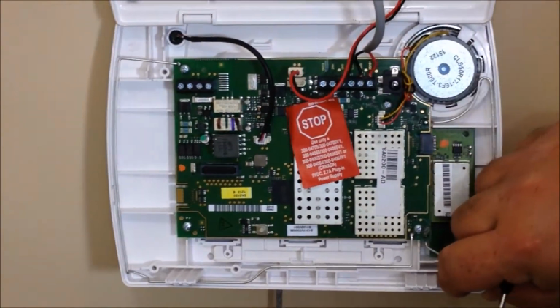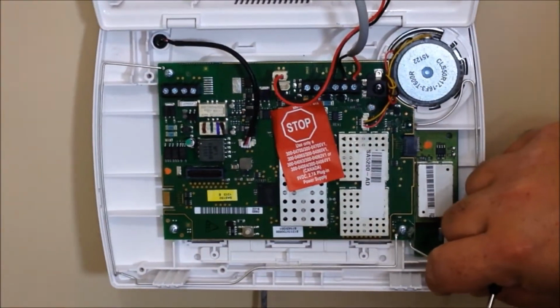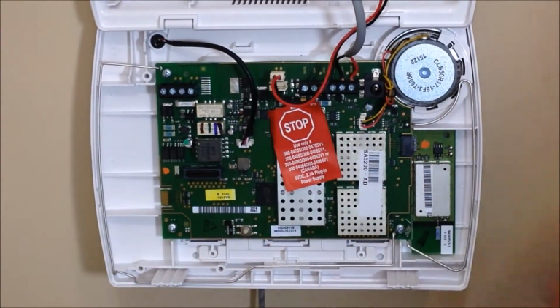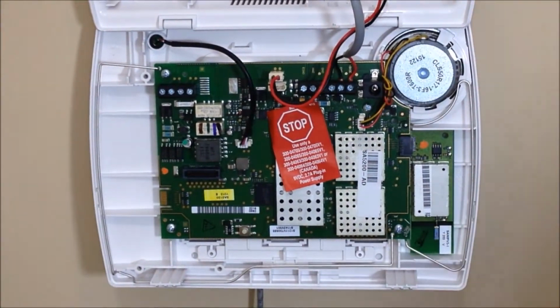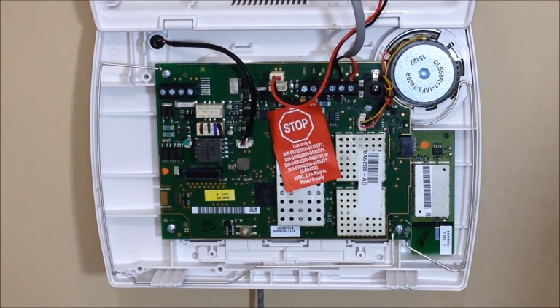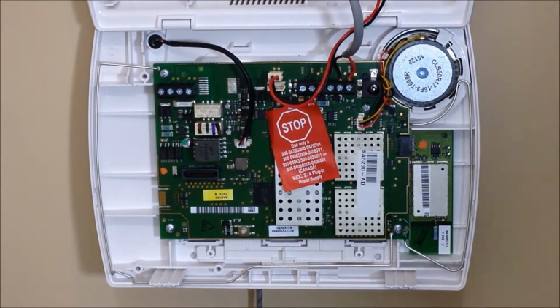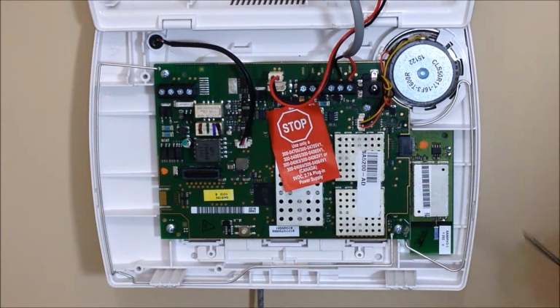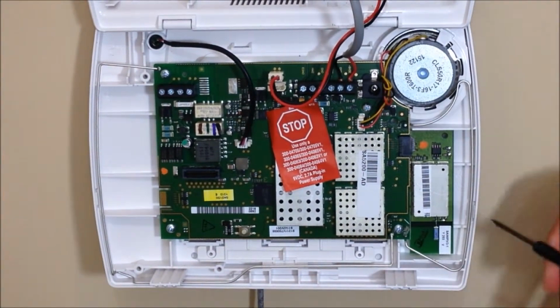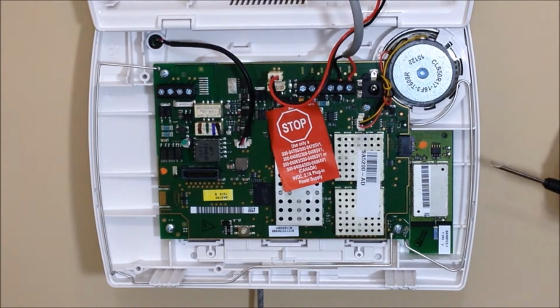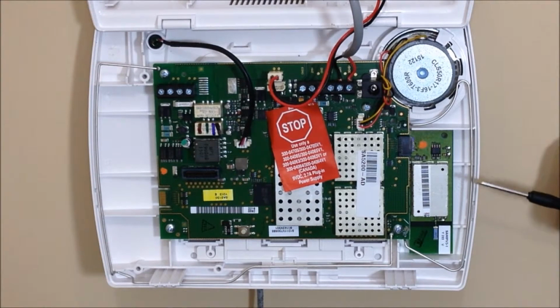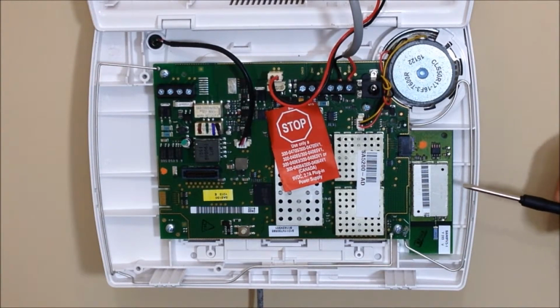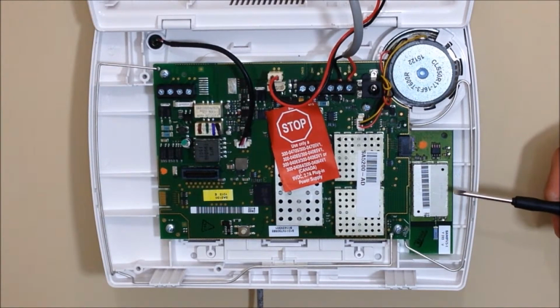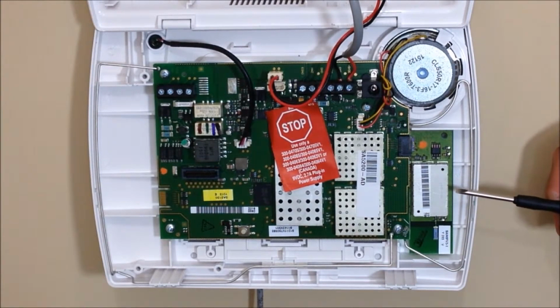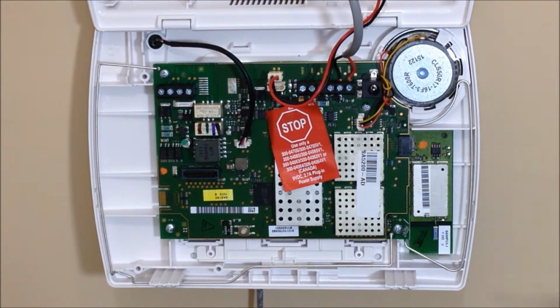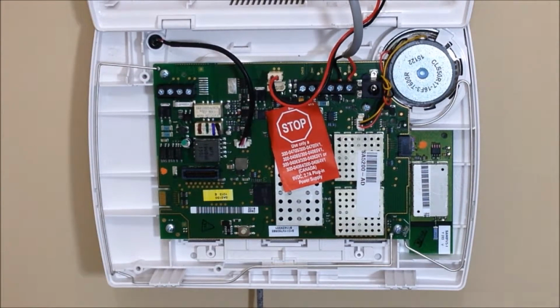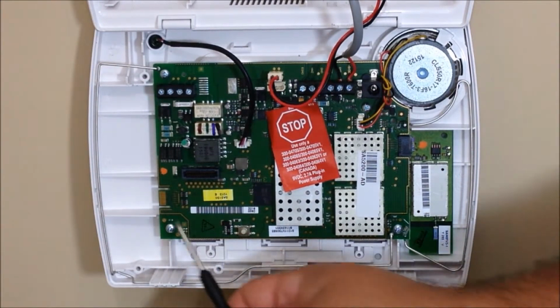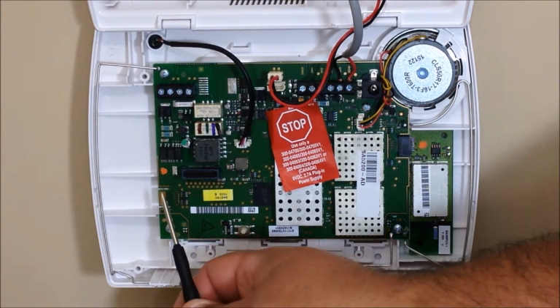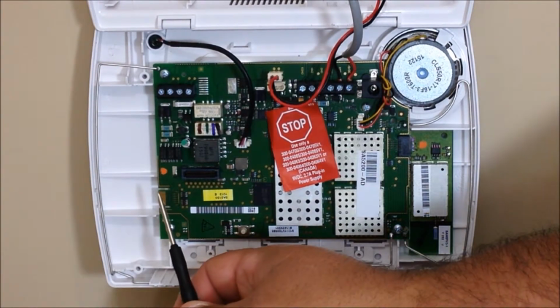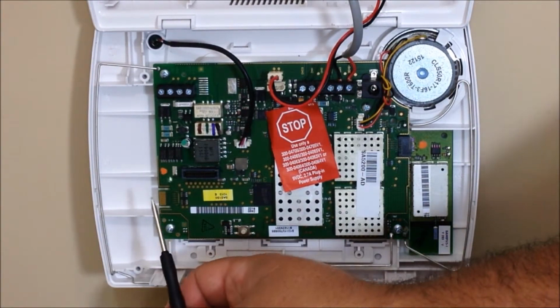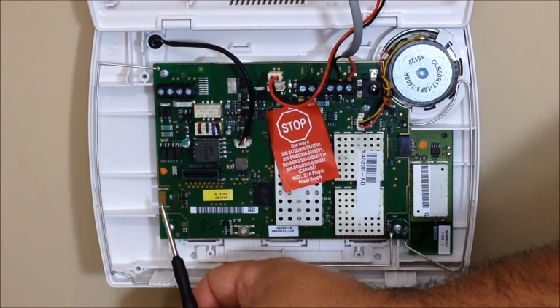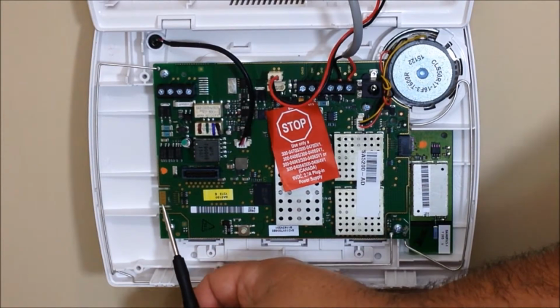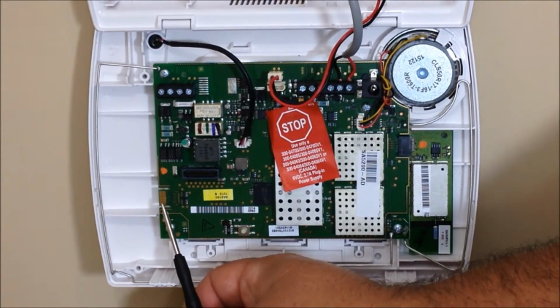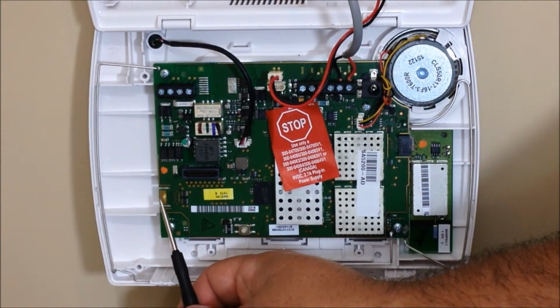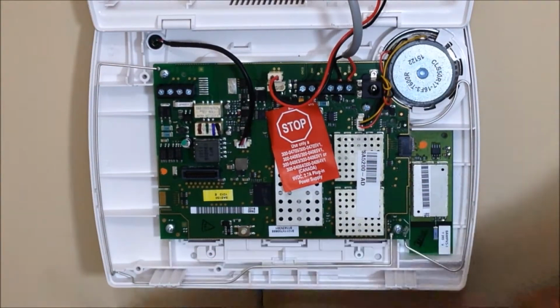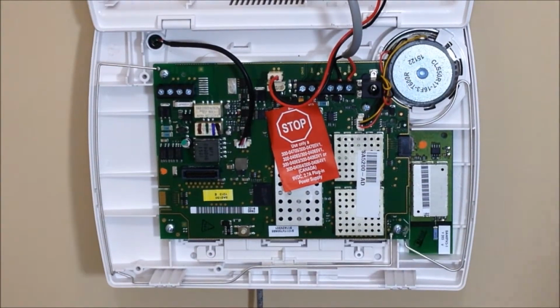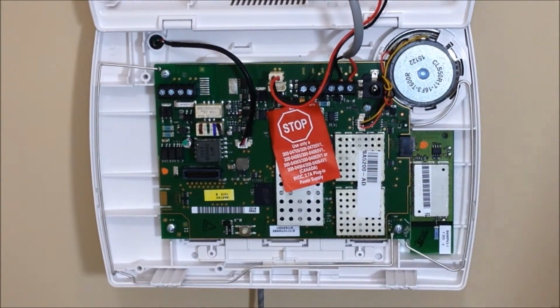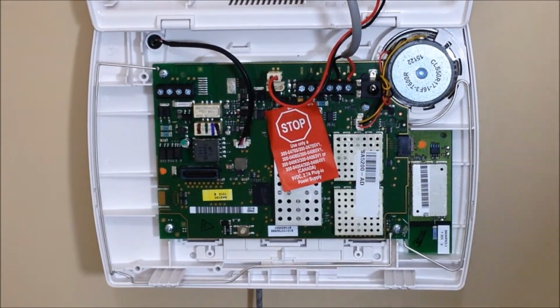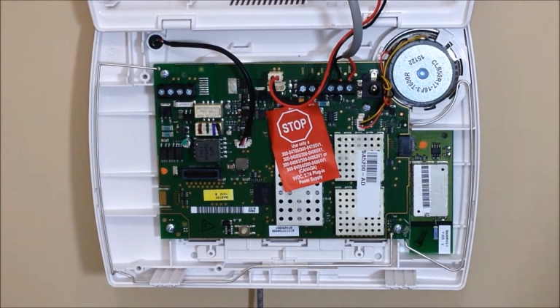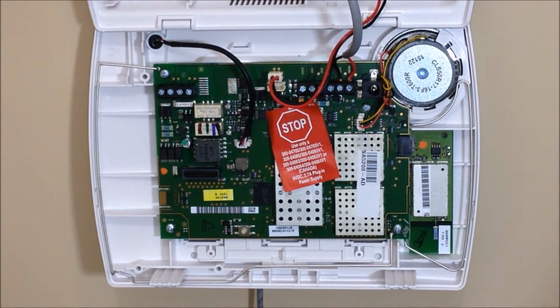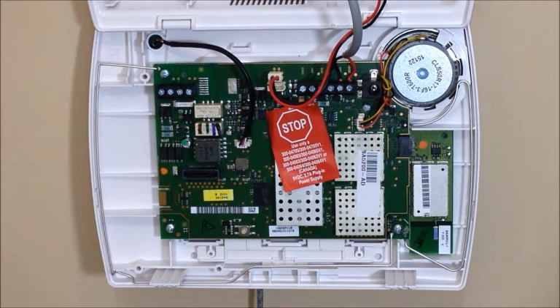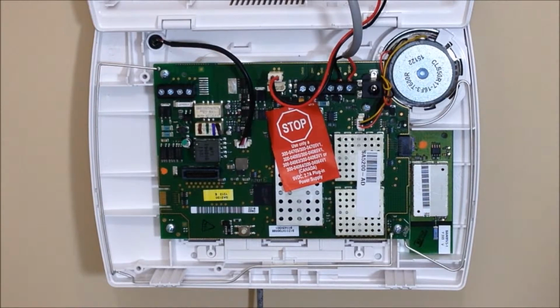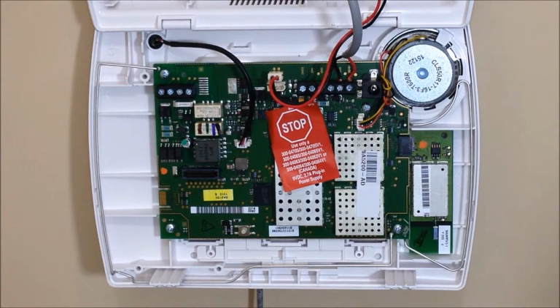Now once the control panel is opened, you'll see on the right-hand side we have the Wi-Fi module already installed. On the left-hand side is where the Z-Wave module is going to go. You'll see there's a communication port right here. Before you install any devices on your control panel, you need to power it down.